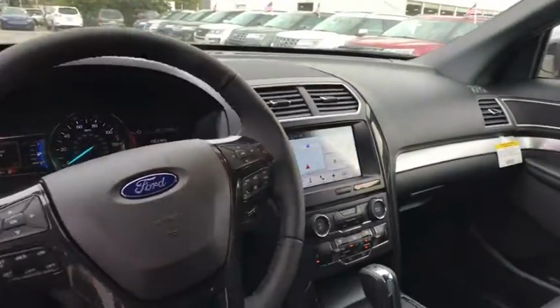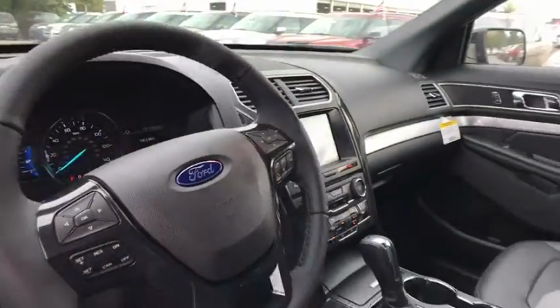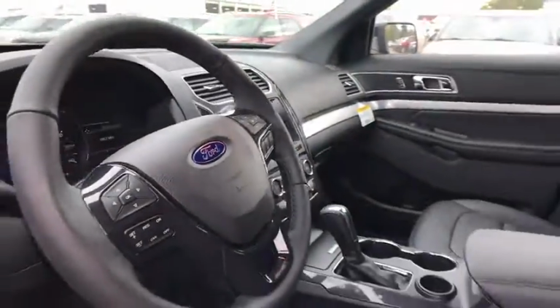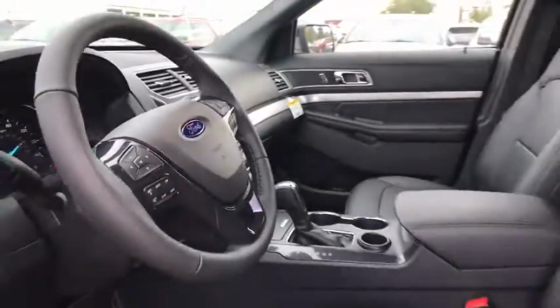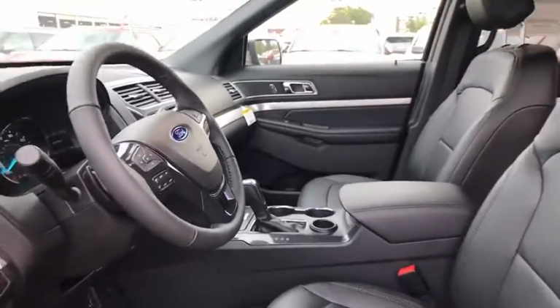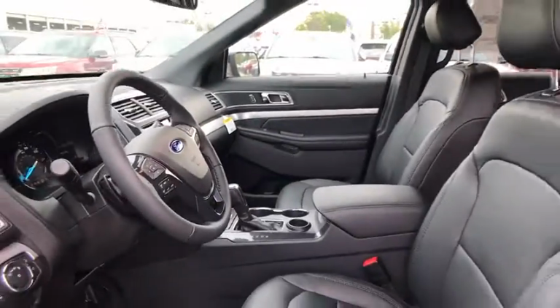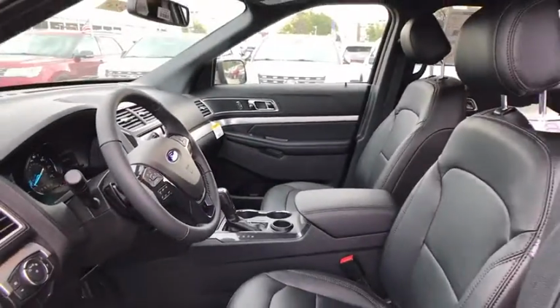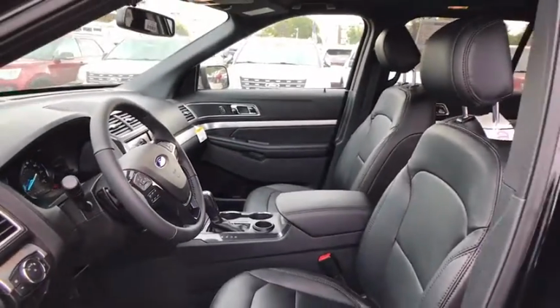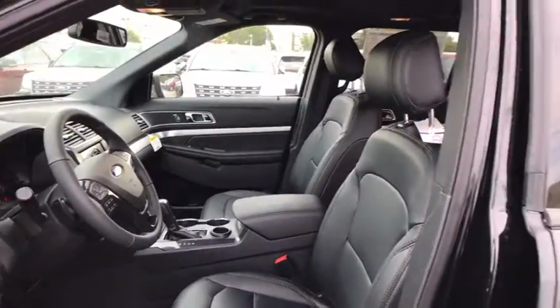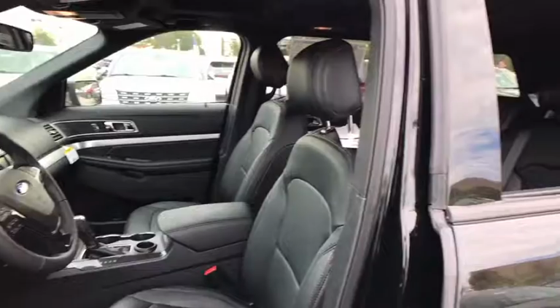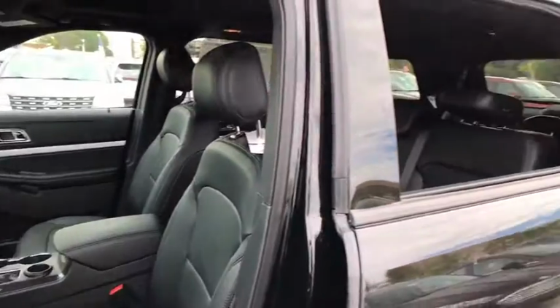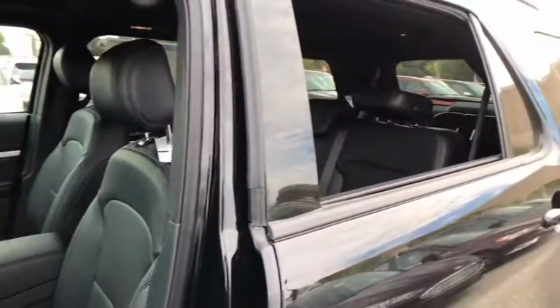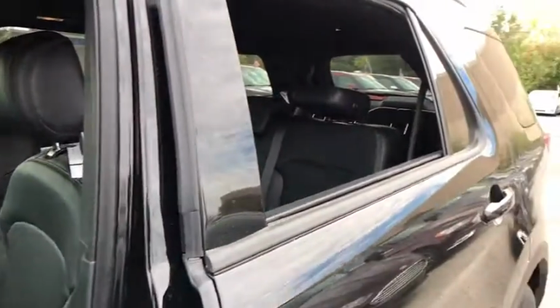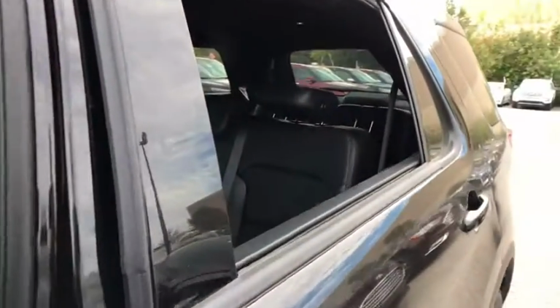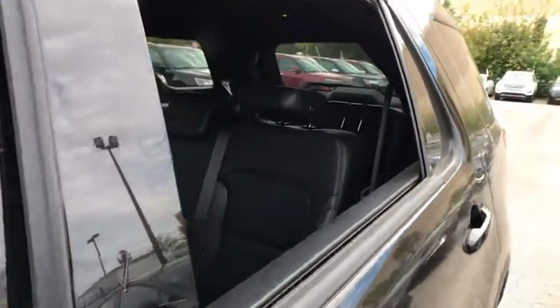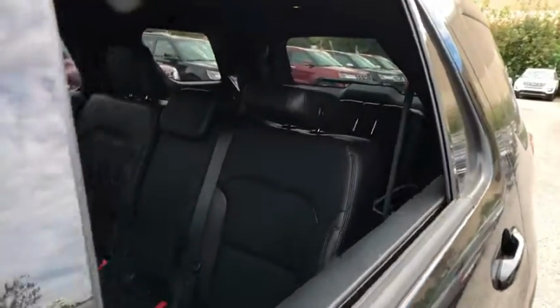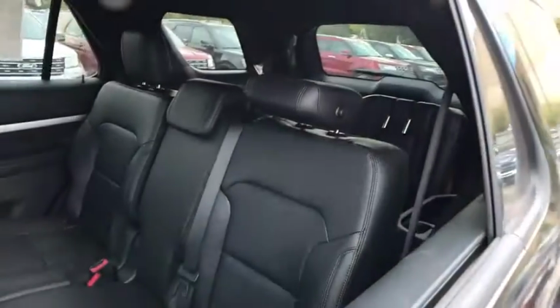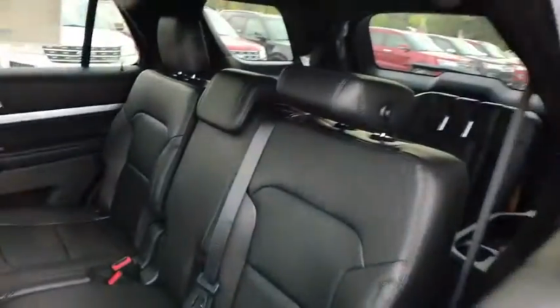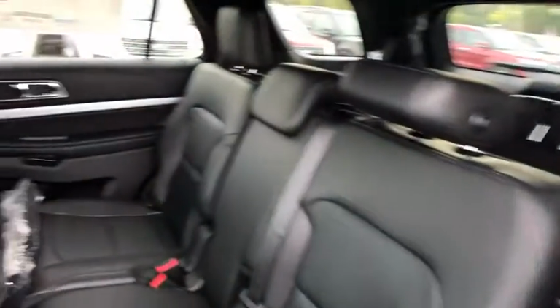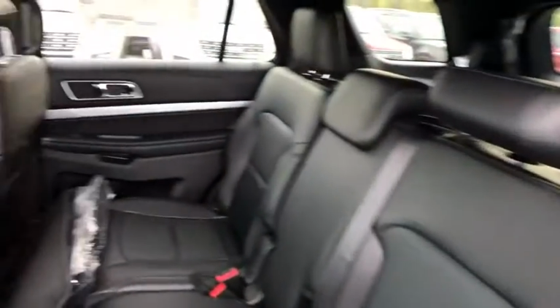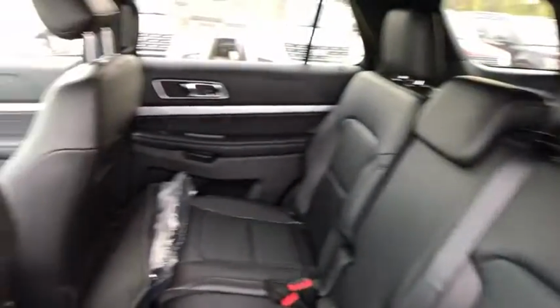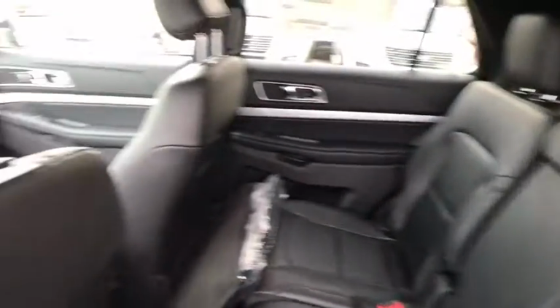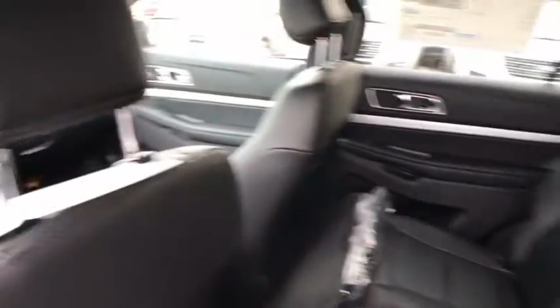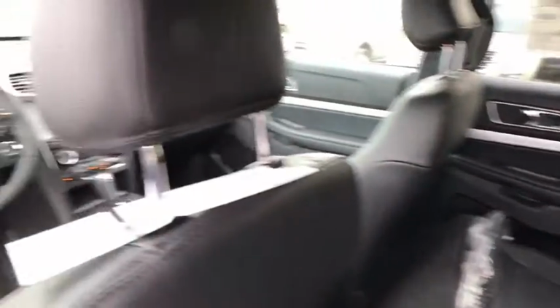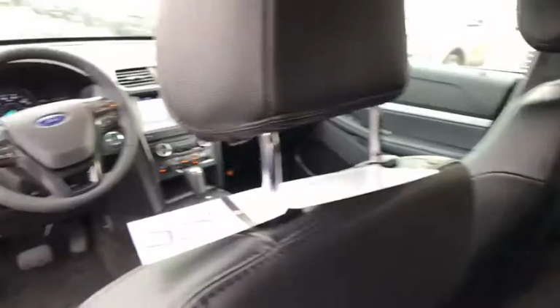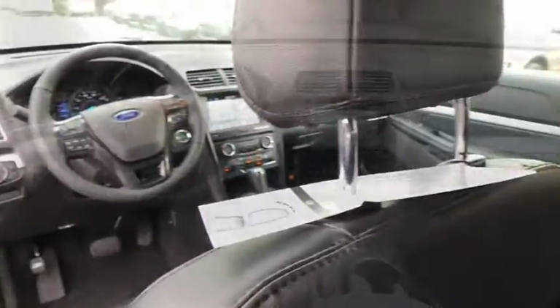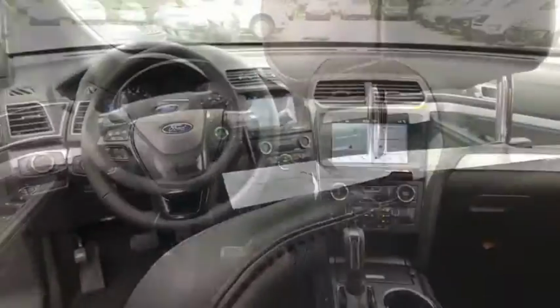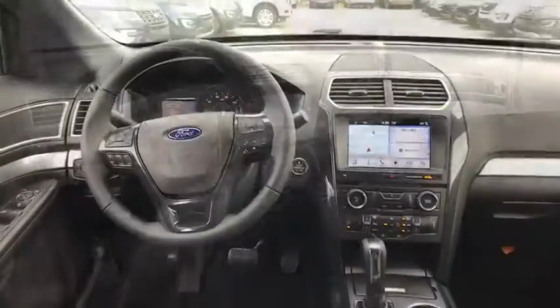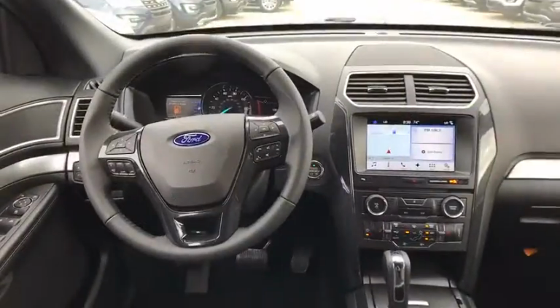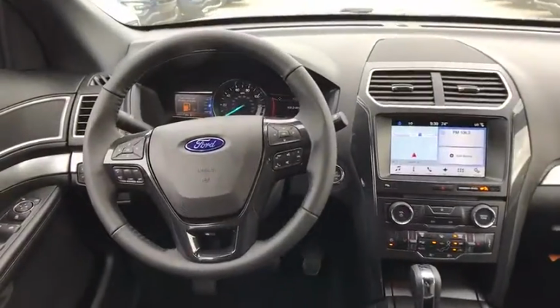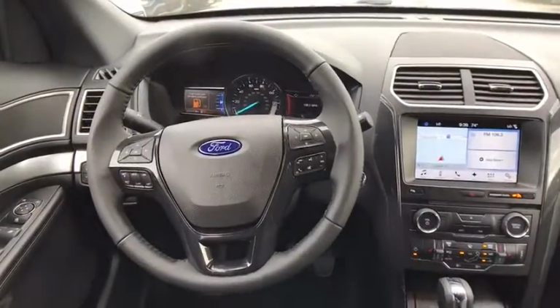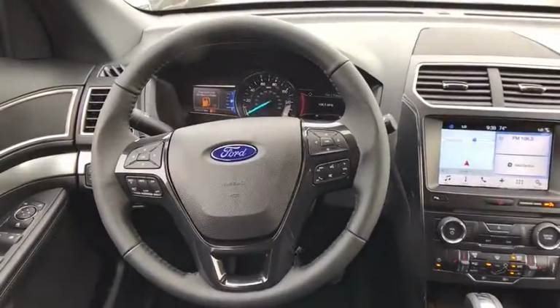Adjustable steering wheel, power steering, four-wheel disc brakes, cruise control, keyless start, aluminum wheels, floor mats, AM-FM stereo radio, front-wheel drive, rear defrost.